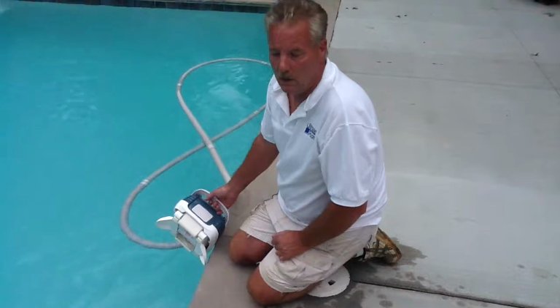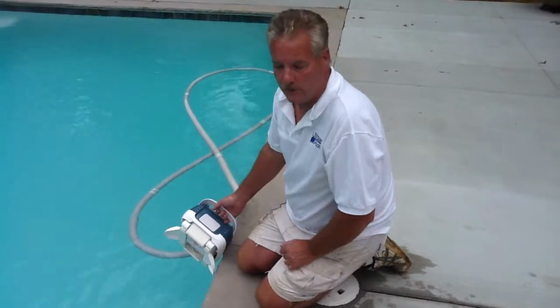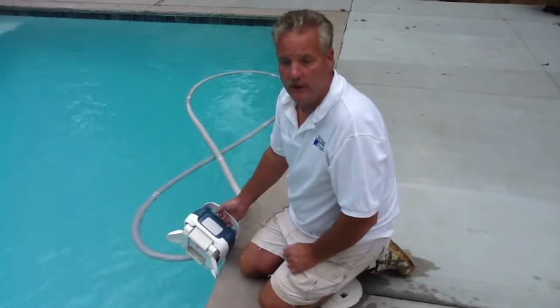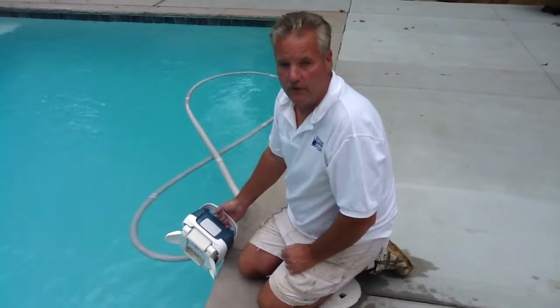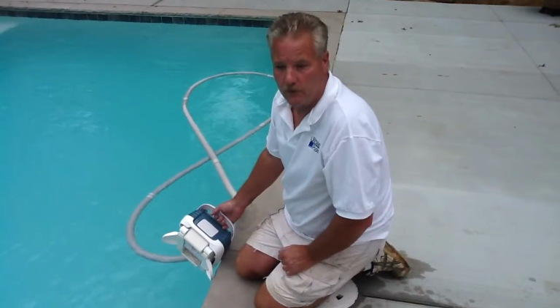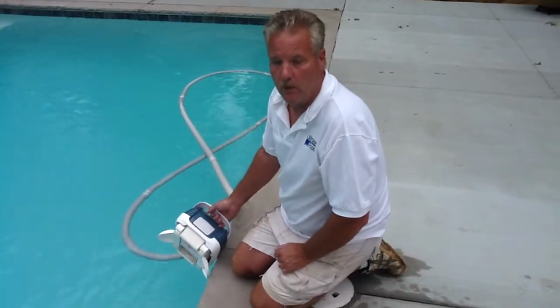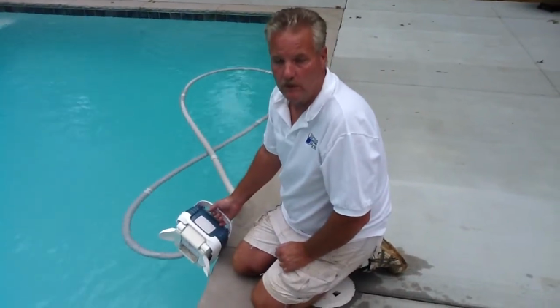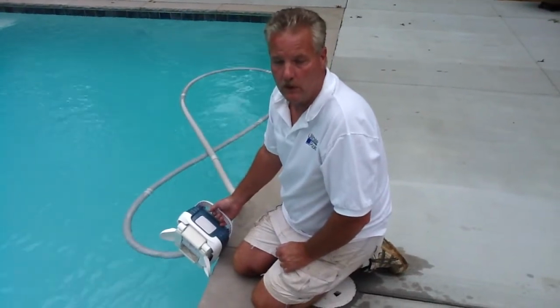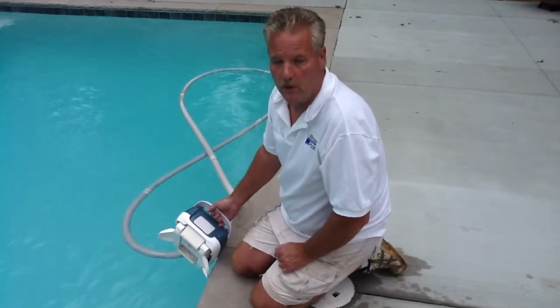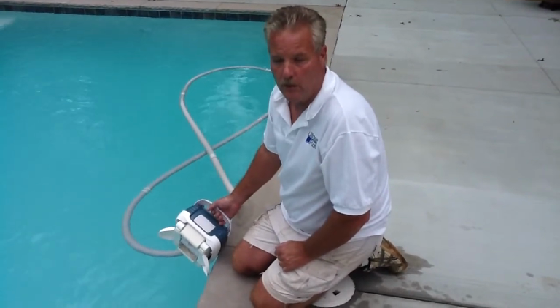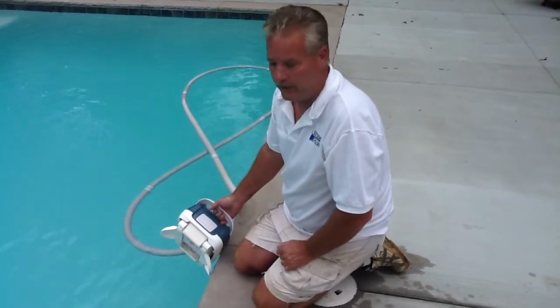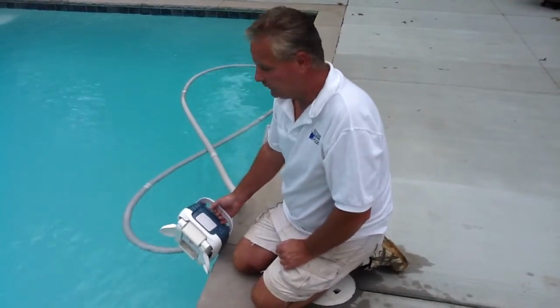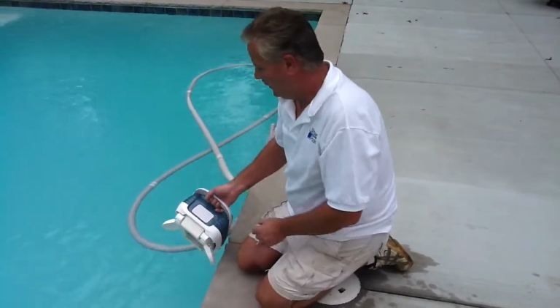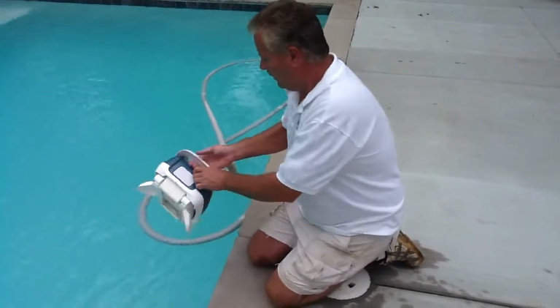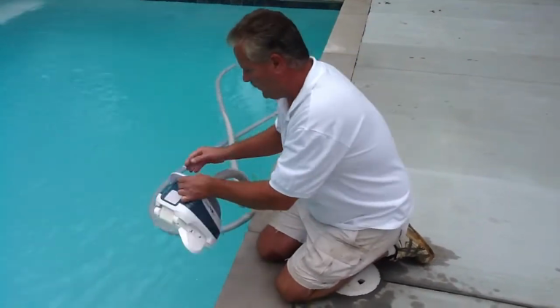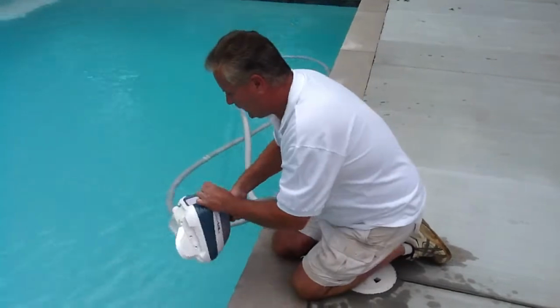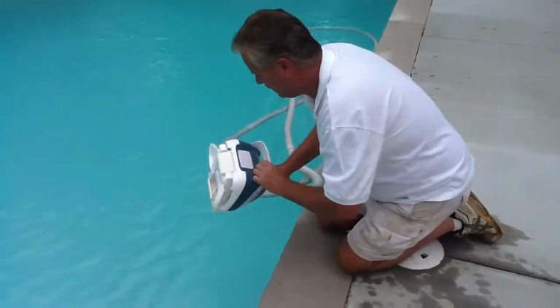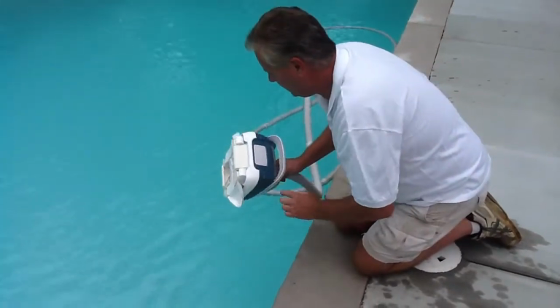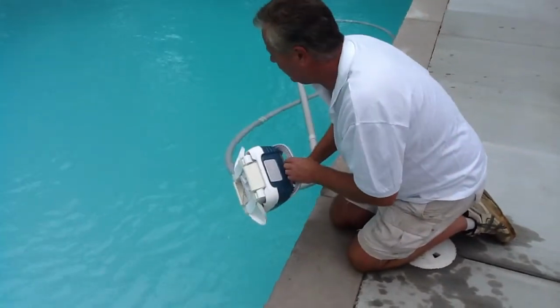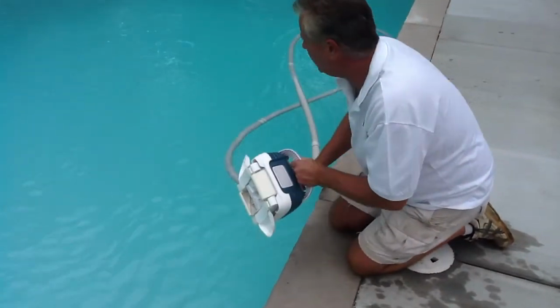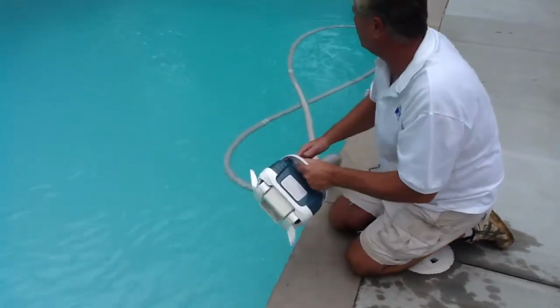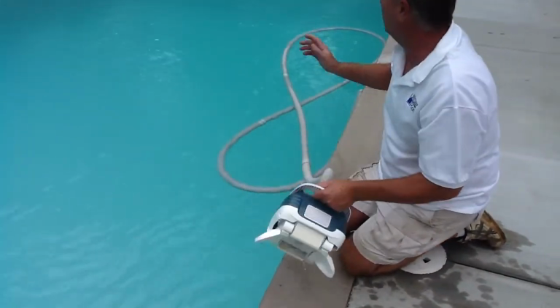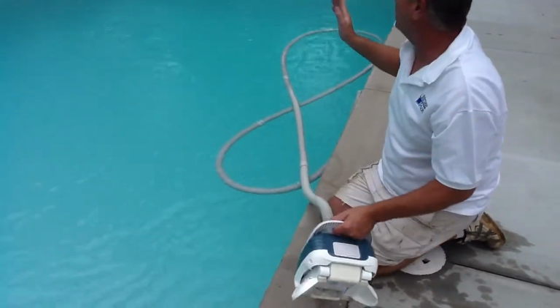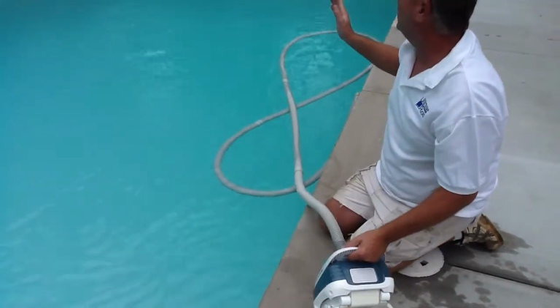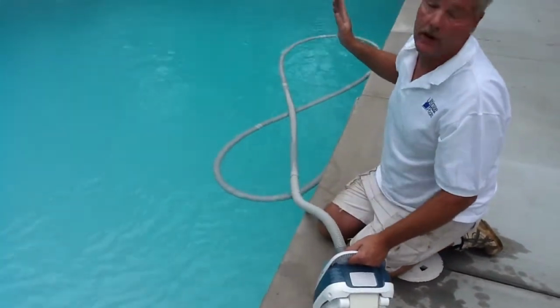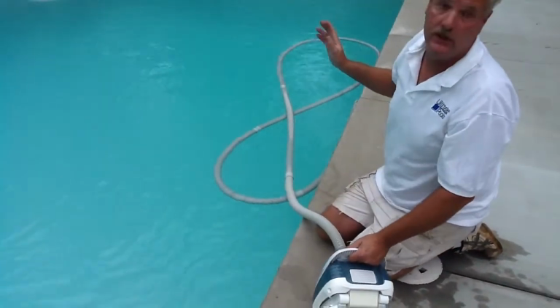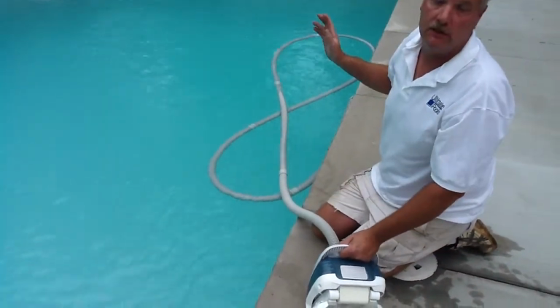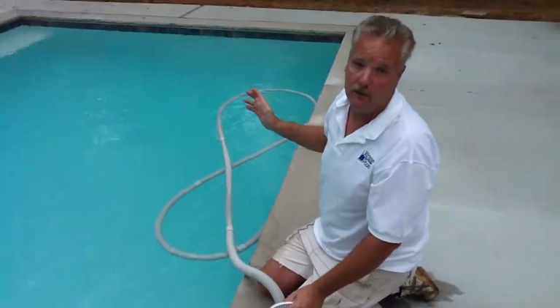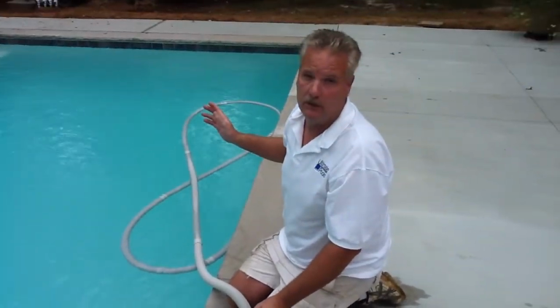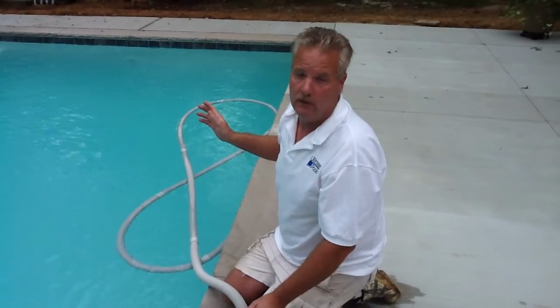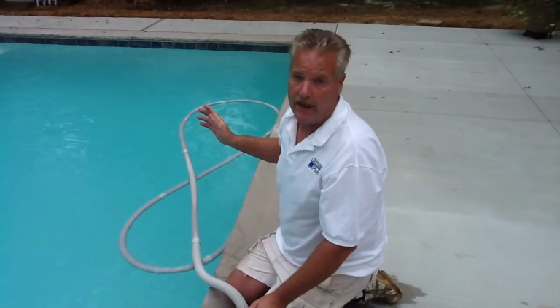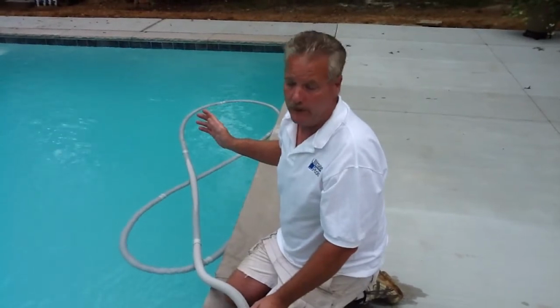This is a video reference on the proper way to install your automatic pool cleaner. The first thing you do is refer to the video on how to set your valves for vacuuming.